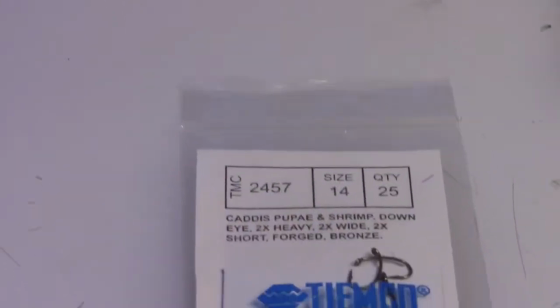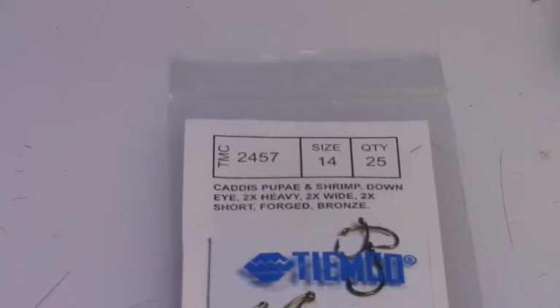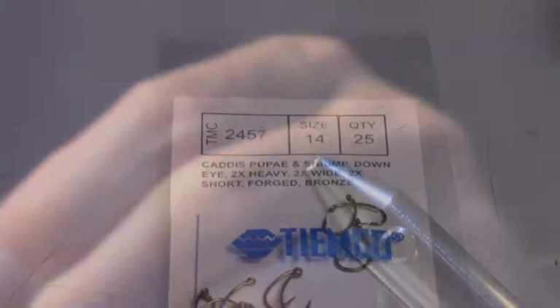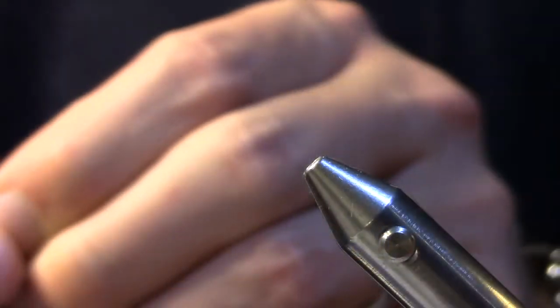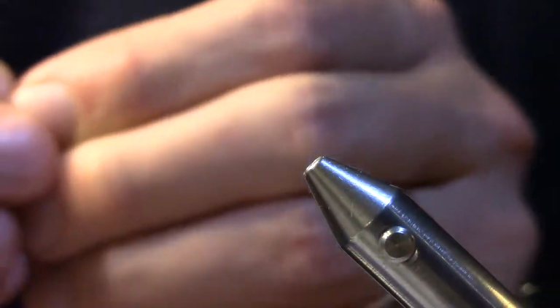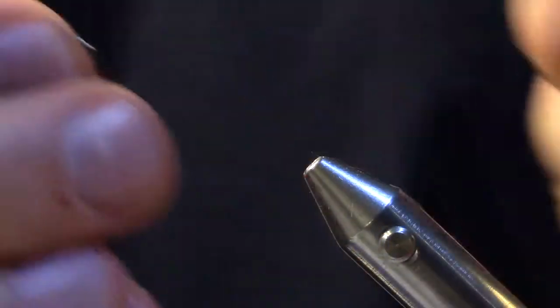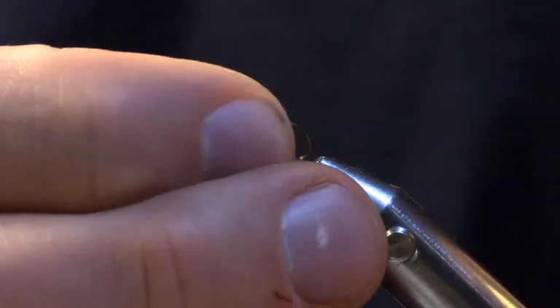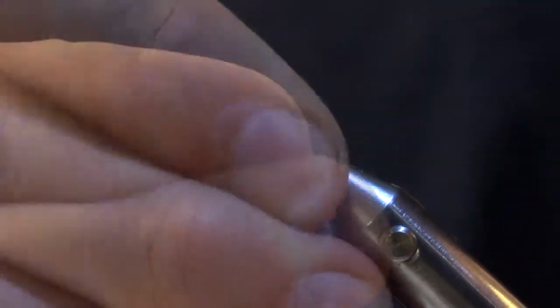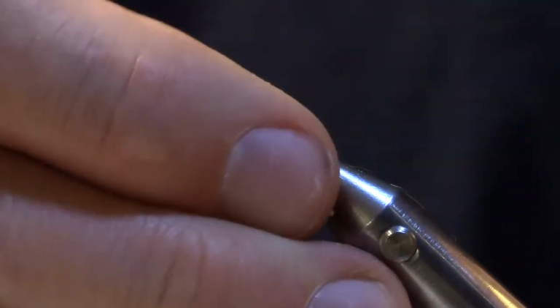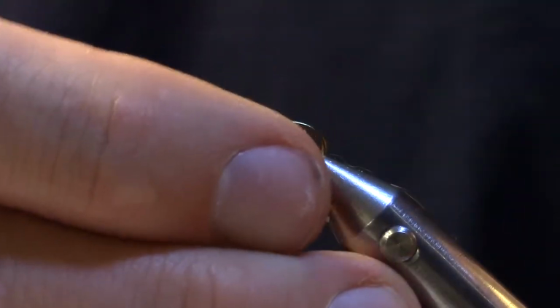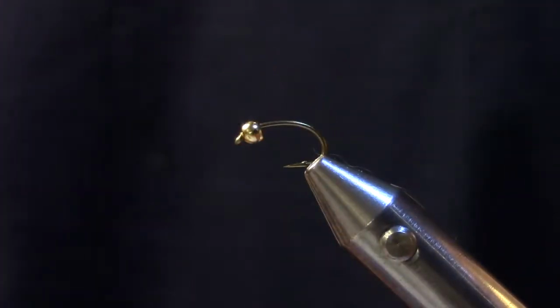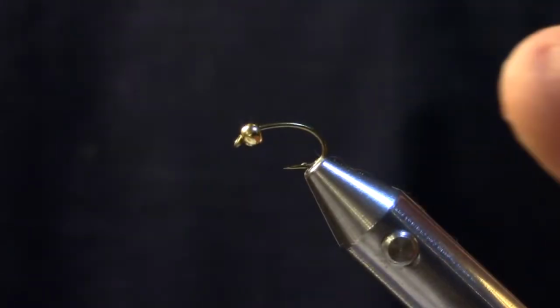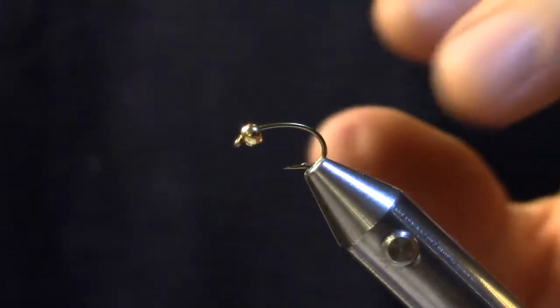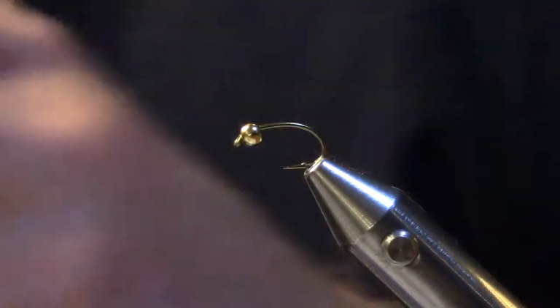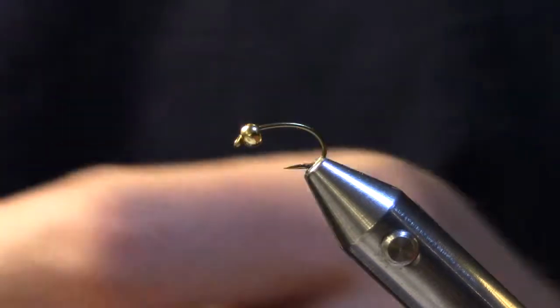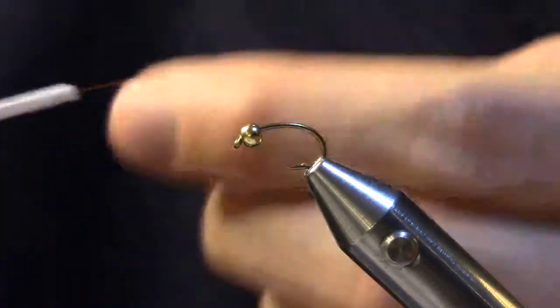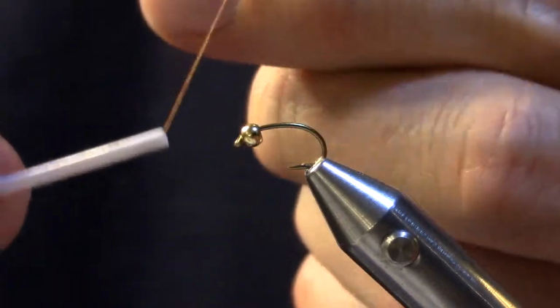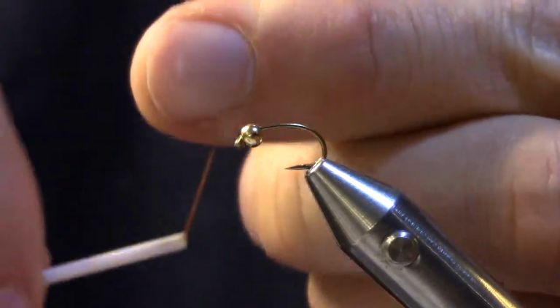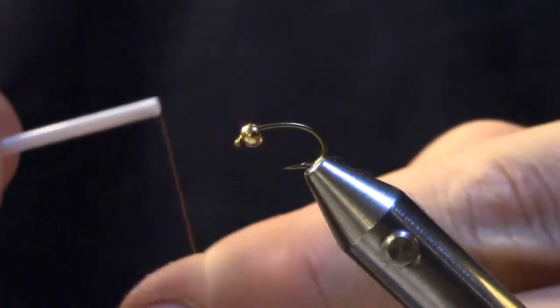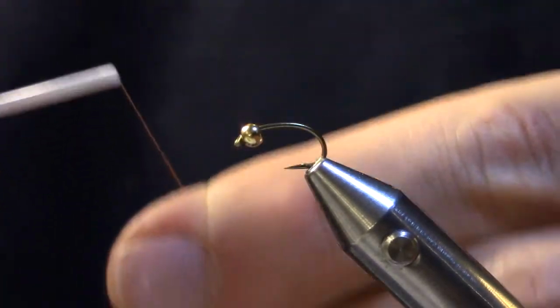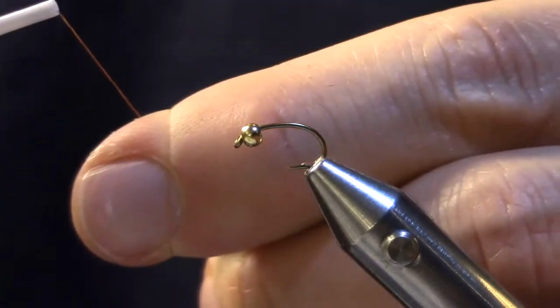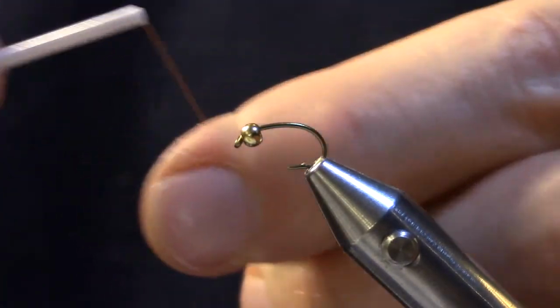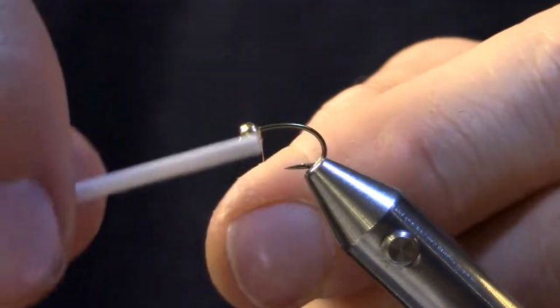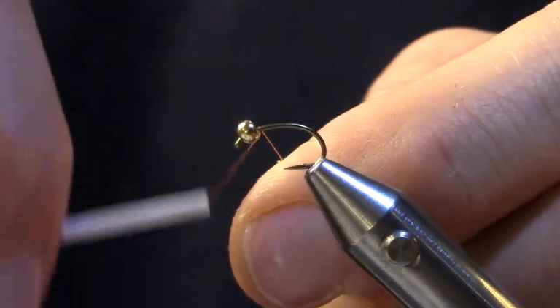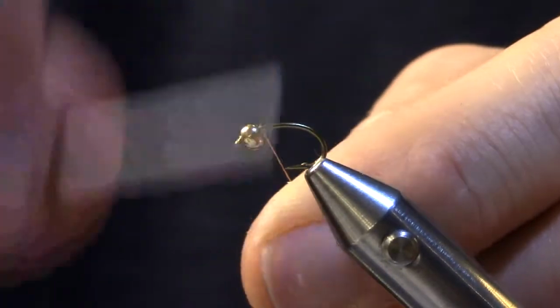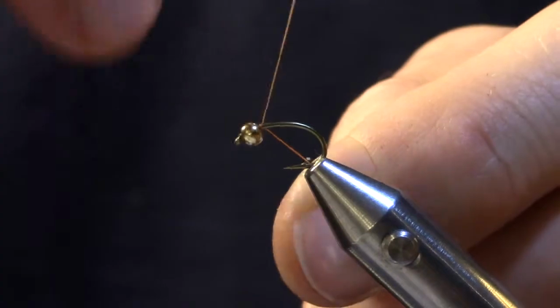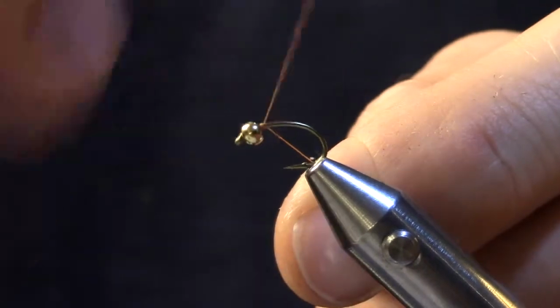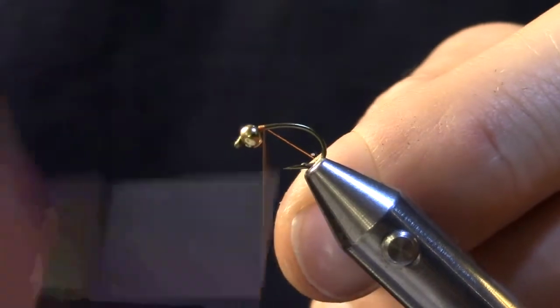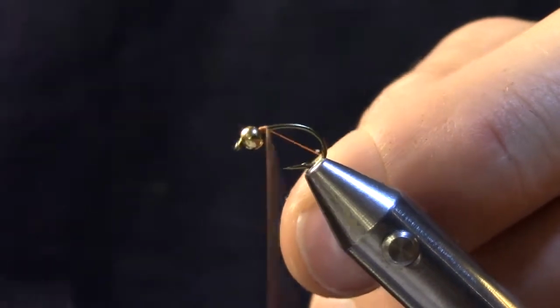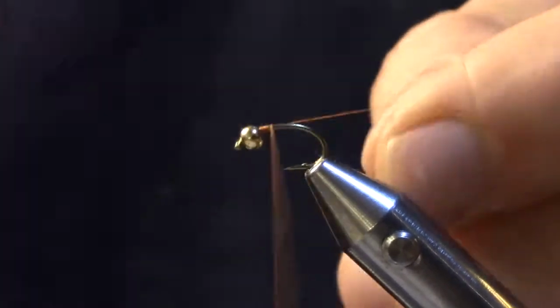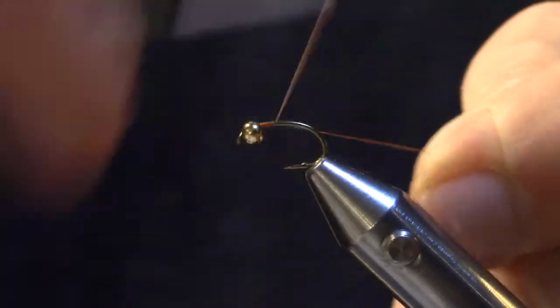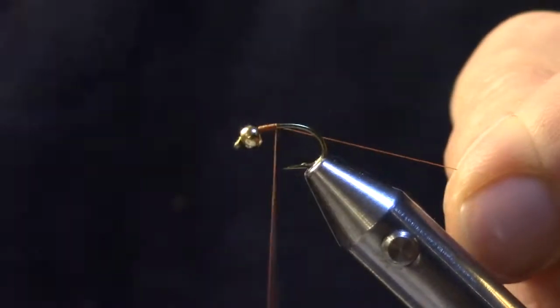I'm going to start with a TMC 2457 in a size 14 with an appropriate size gold bead — silver bead is fine. I'm going to start by wrapping the thread around your finger and just lay a thread base down to the point of the hook.